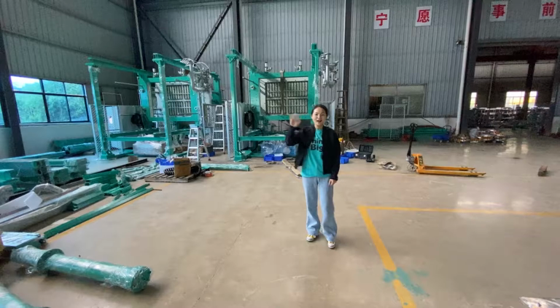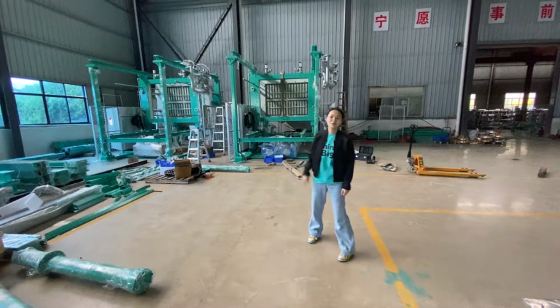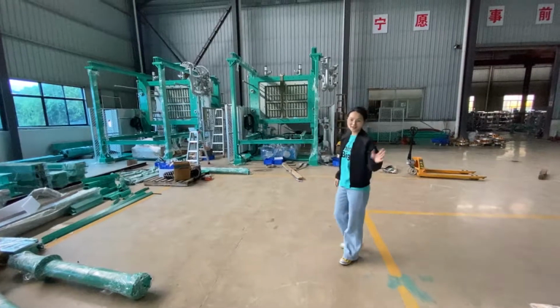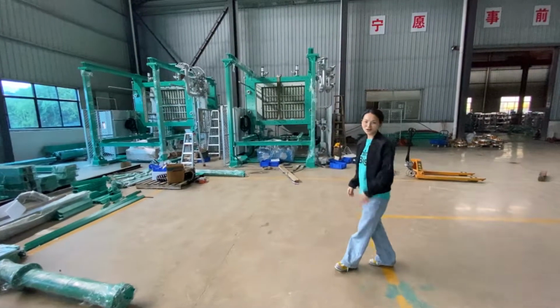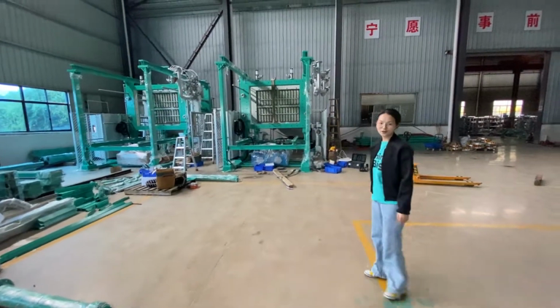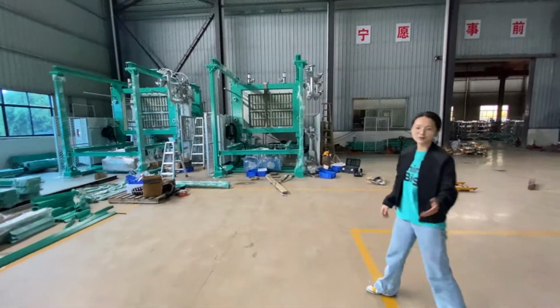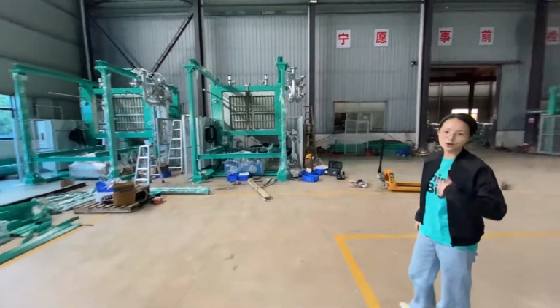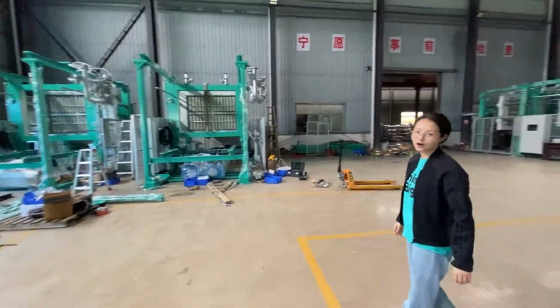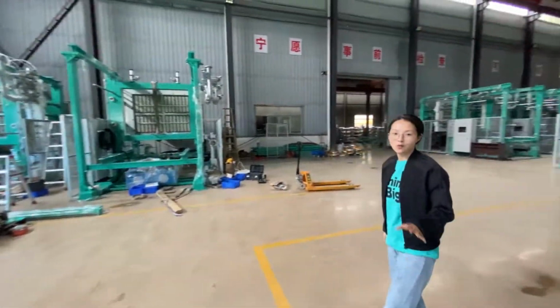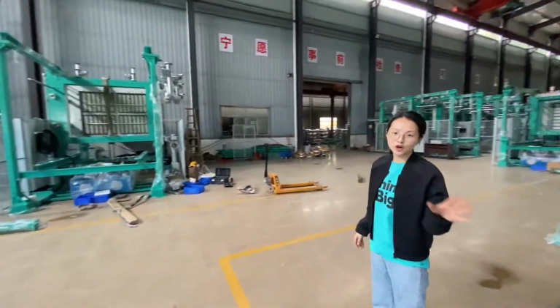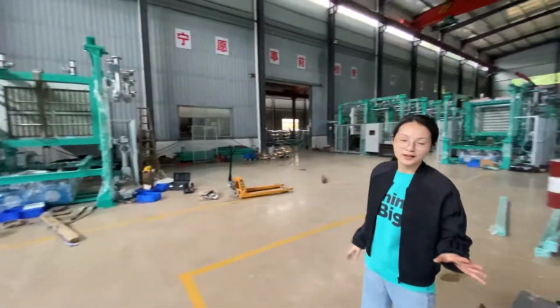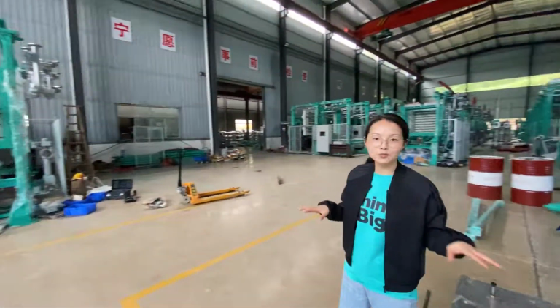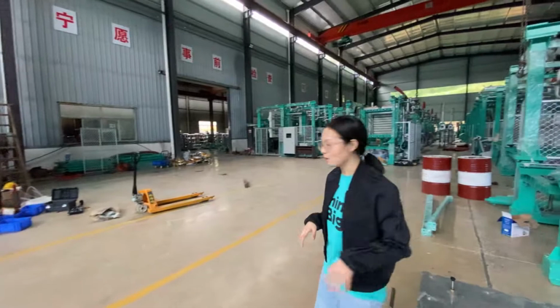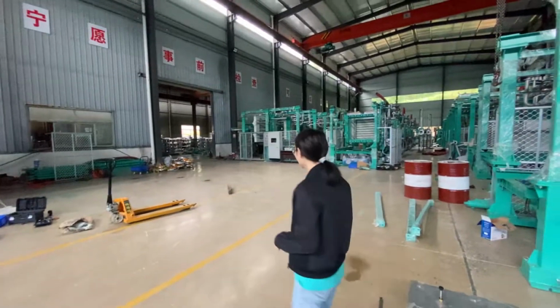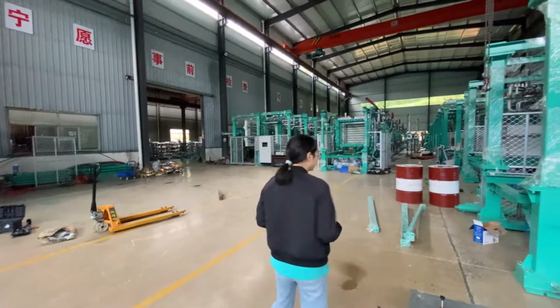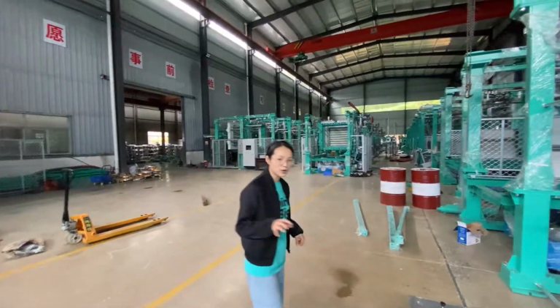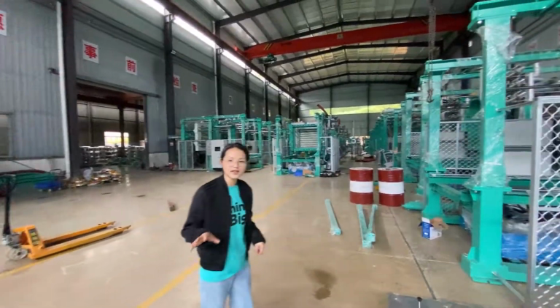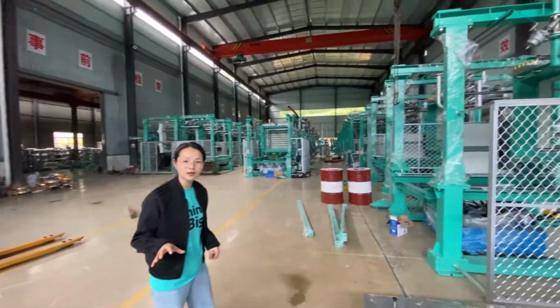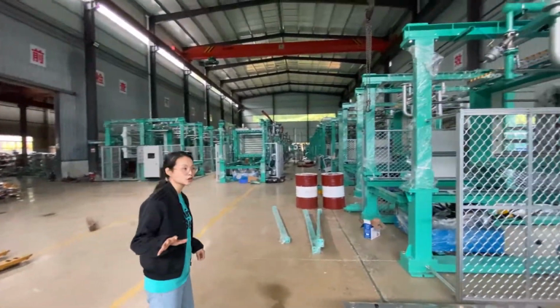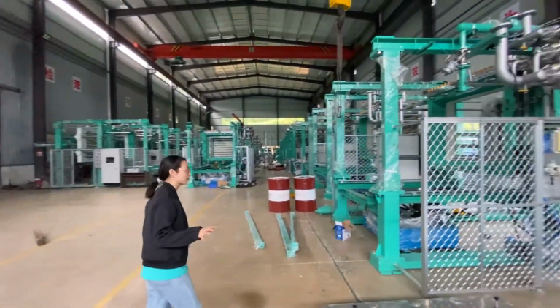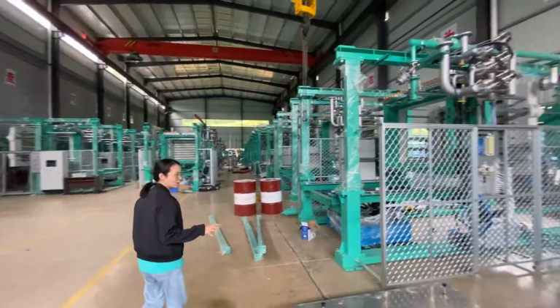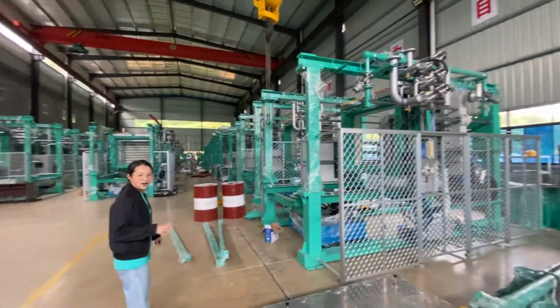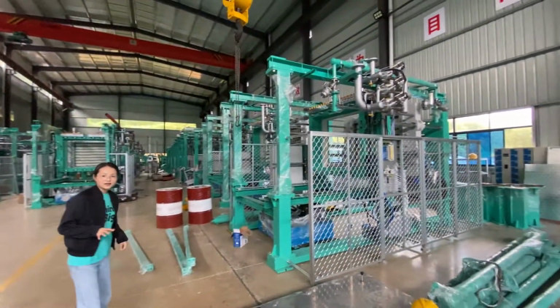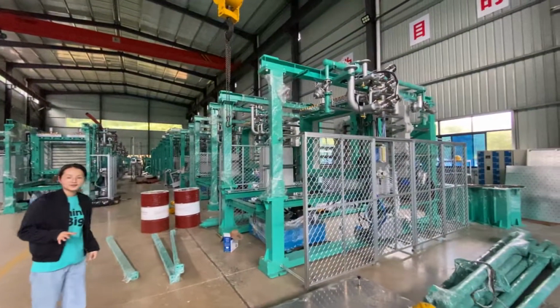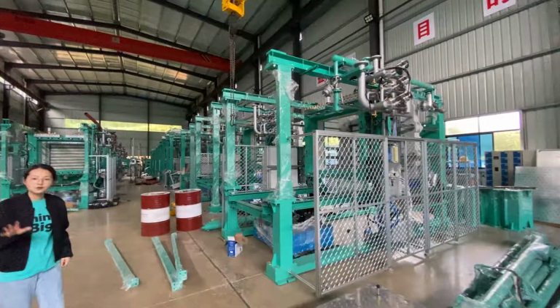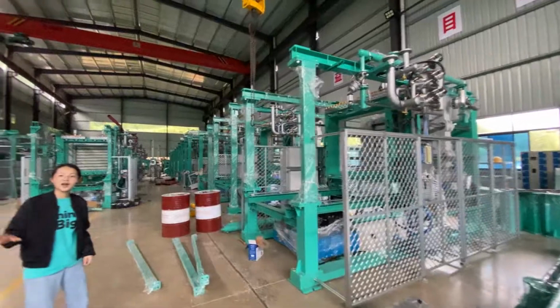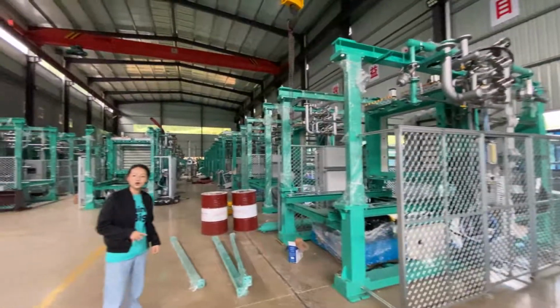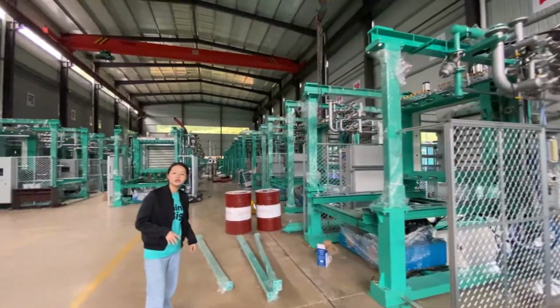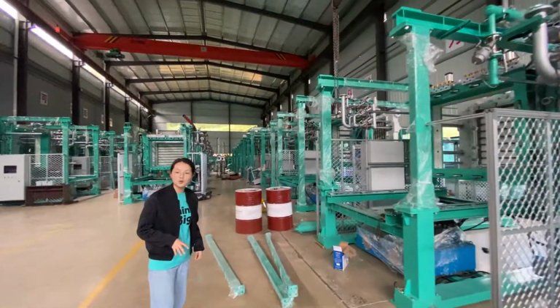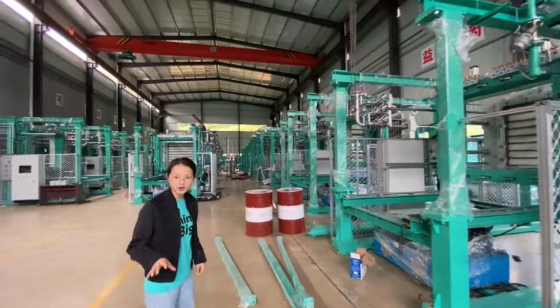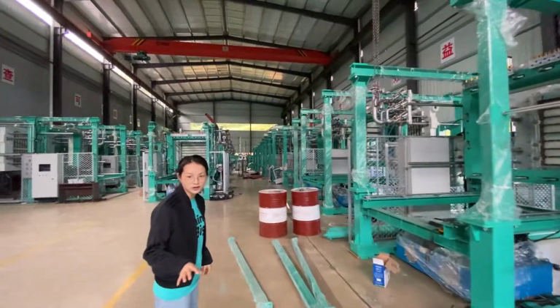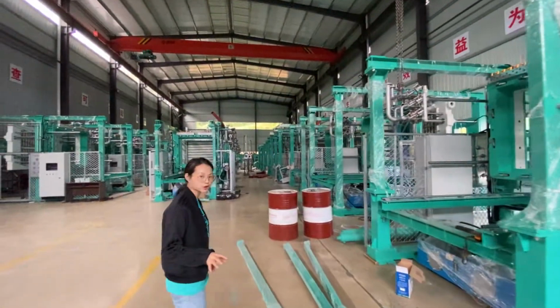Hi everyone, in today's video, let me show you our workshop. This is the workshop where we are assembling our machines. We have a total of 31 machines in this workshop.